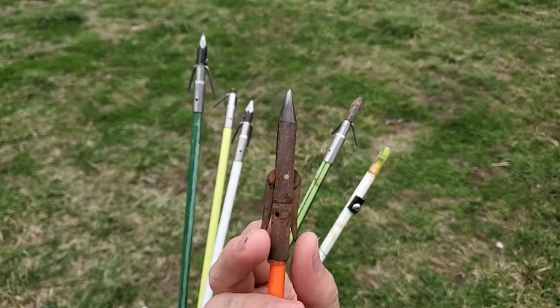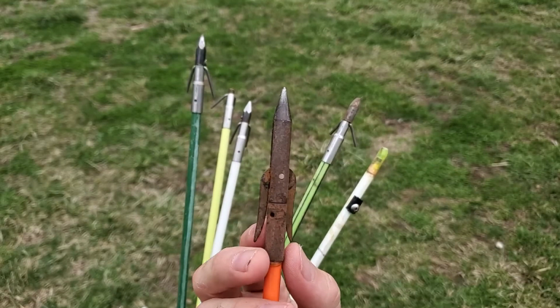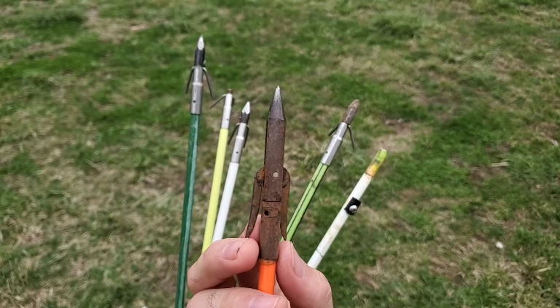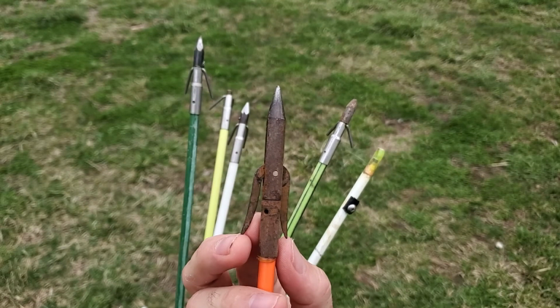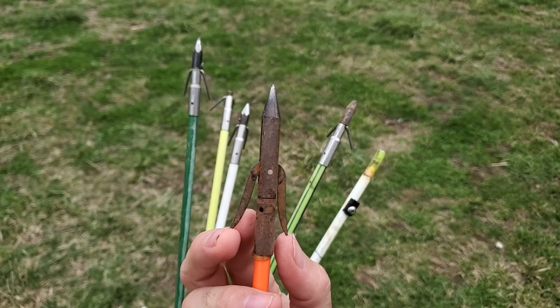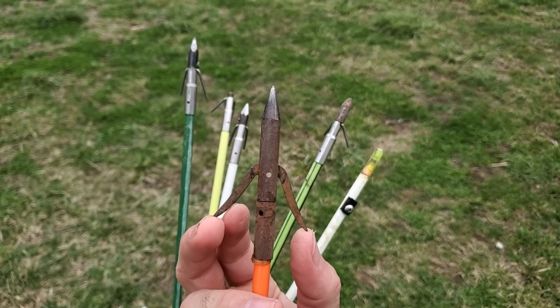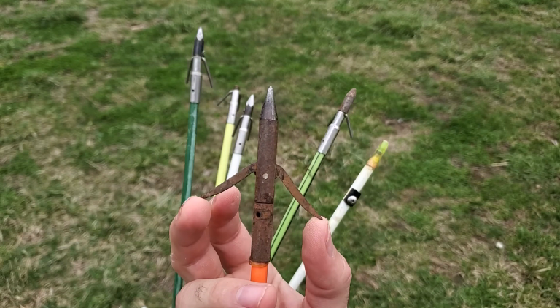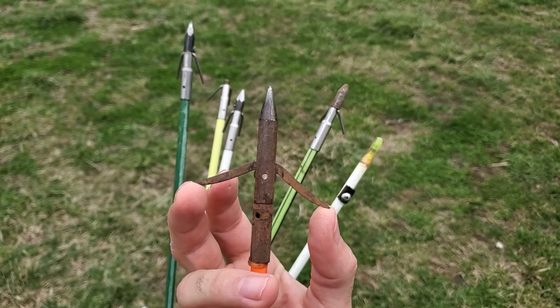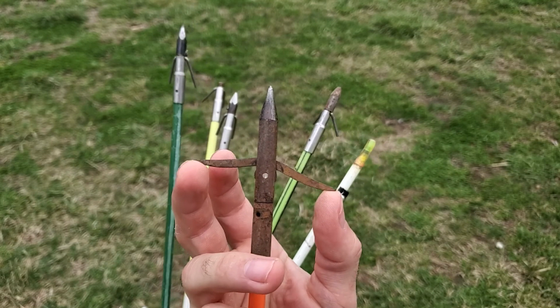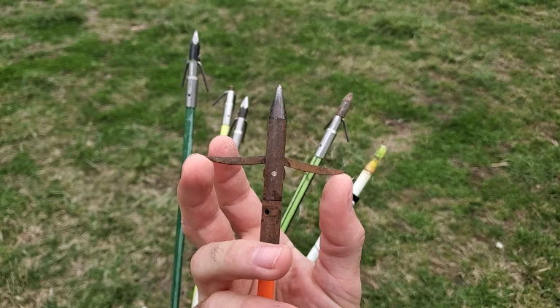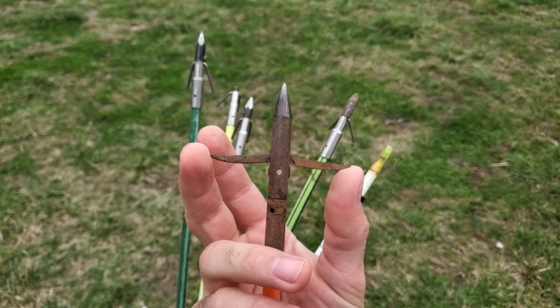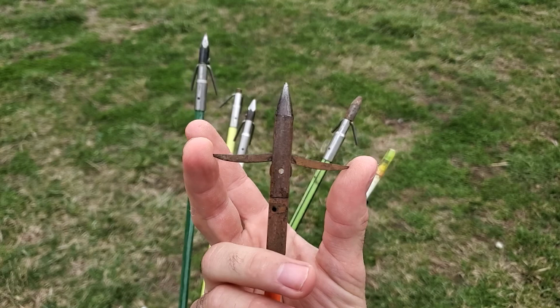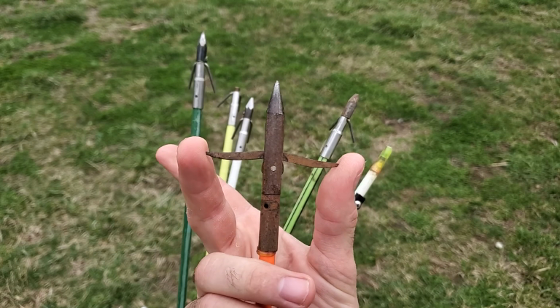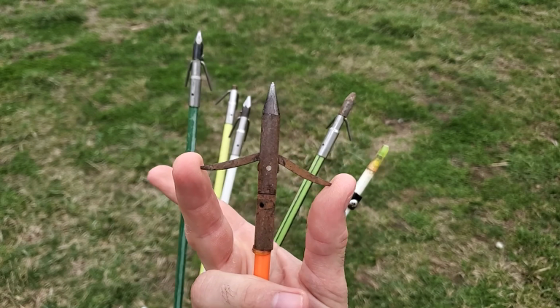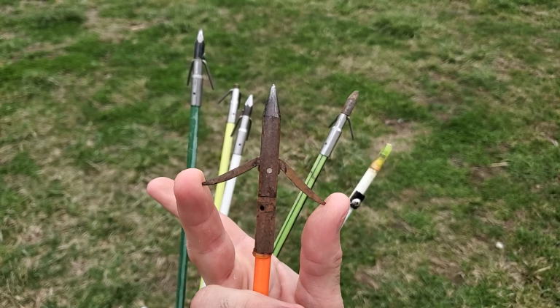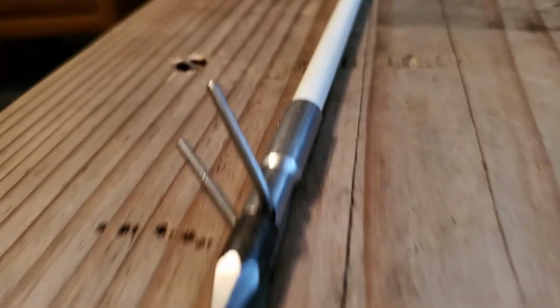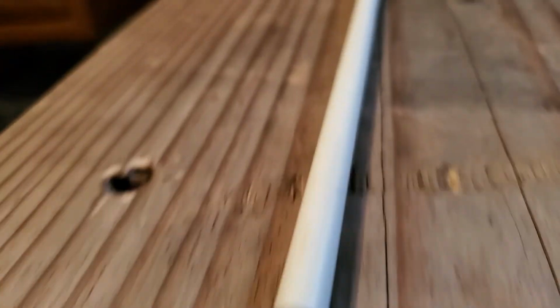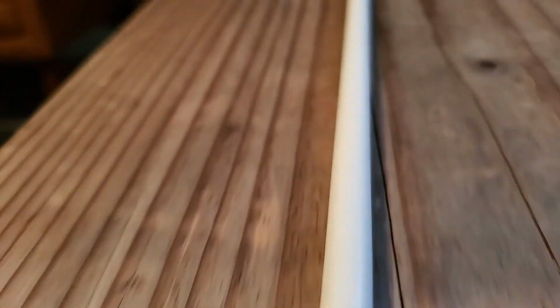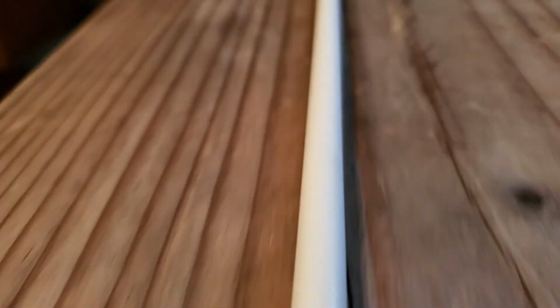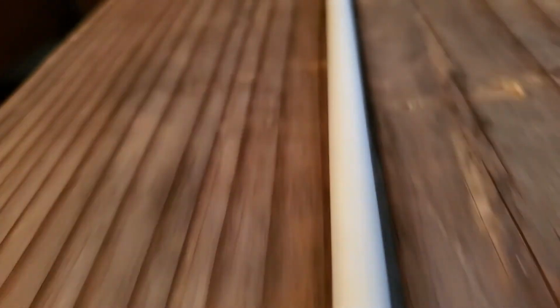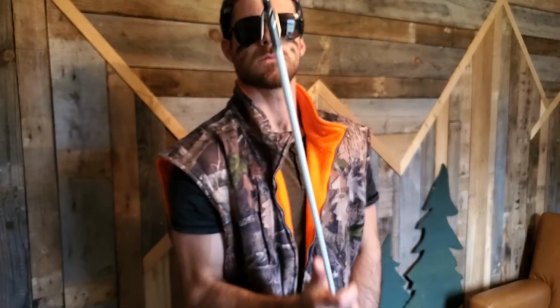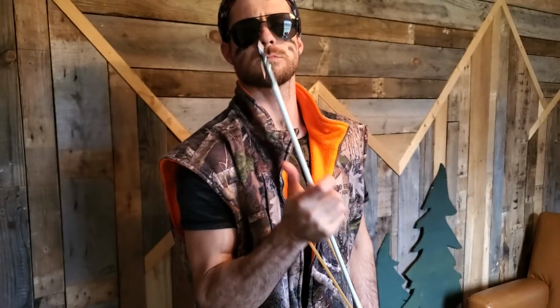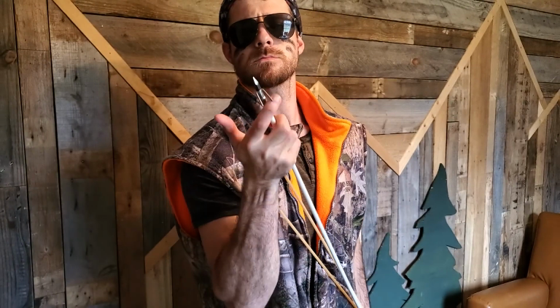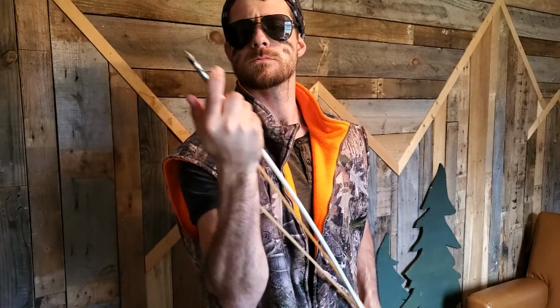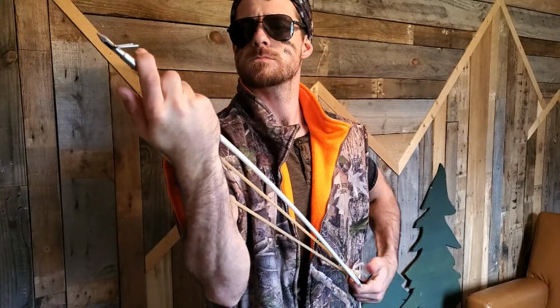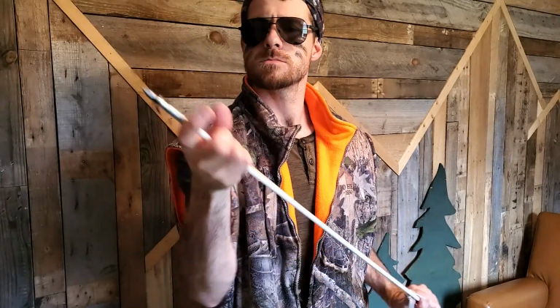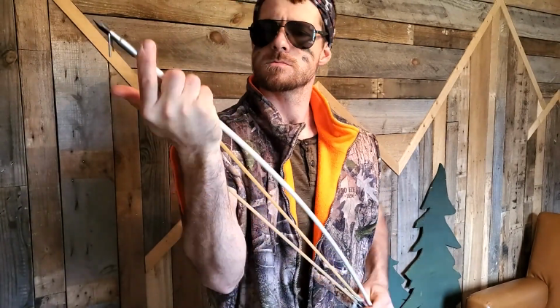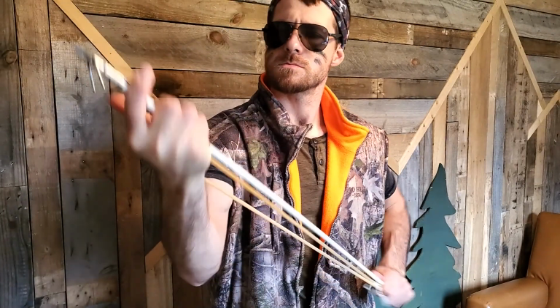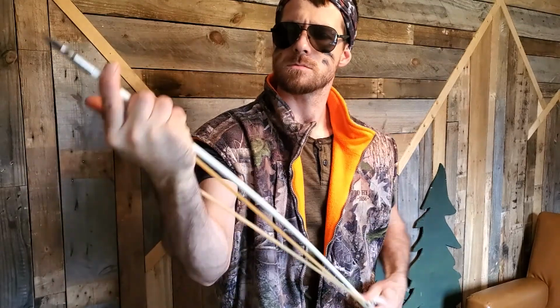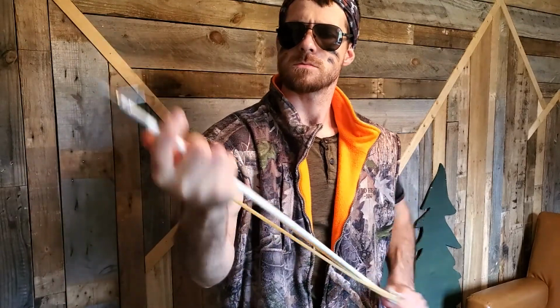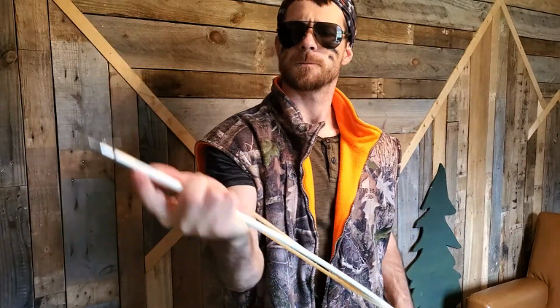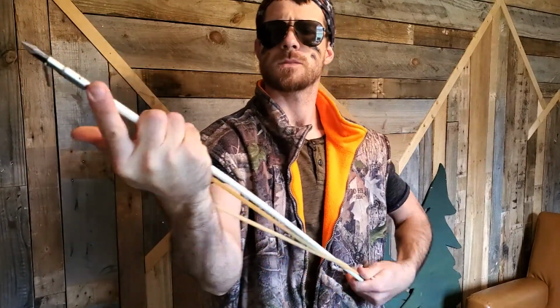Looking at my stack gave me a pretty sweet idea. I wanted to see if I could take the basic bow fishing arrow and turn it into a state-of-the-art redneck Hawaiian sling.